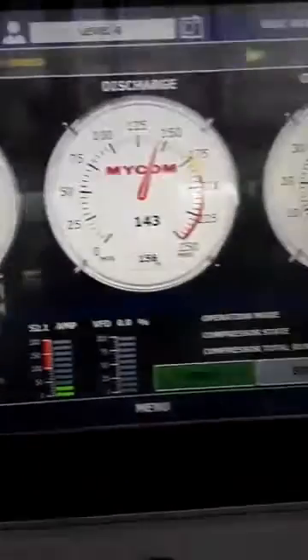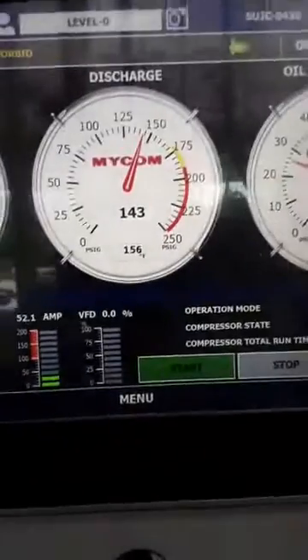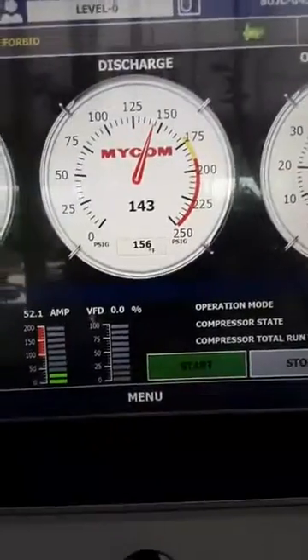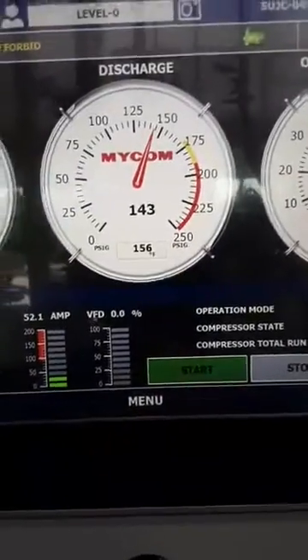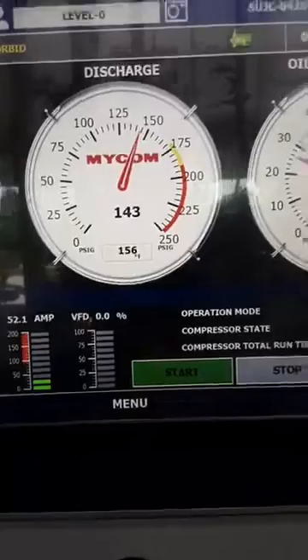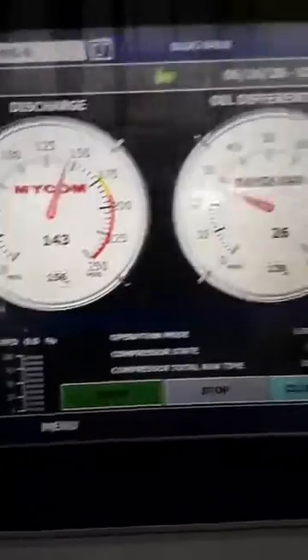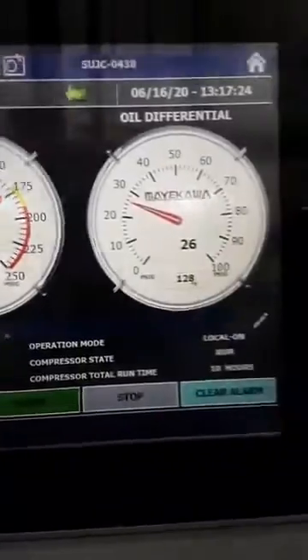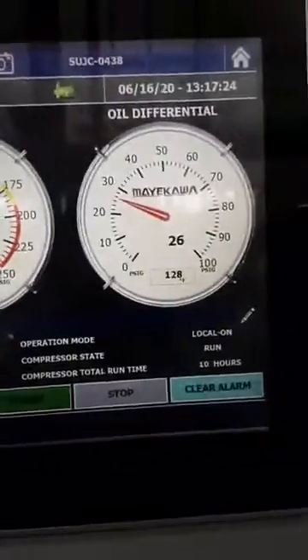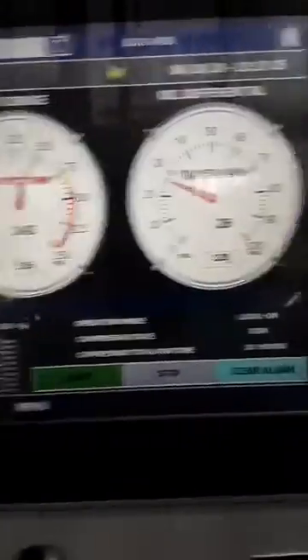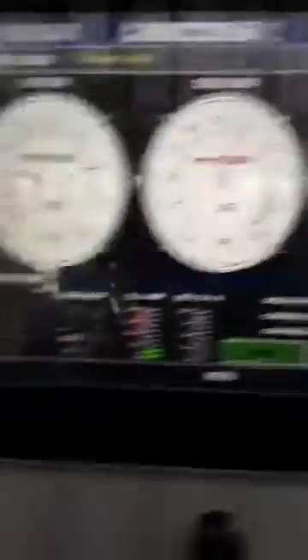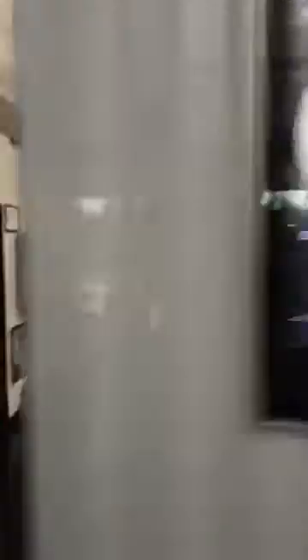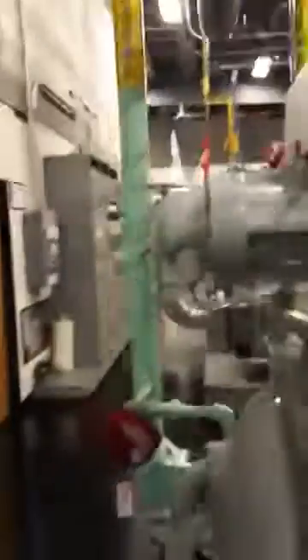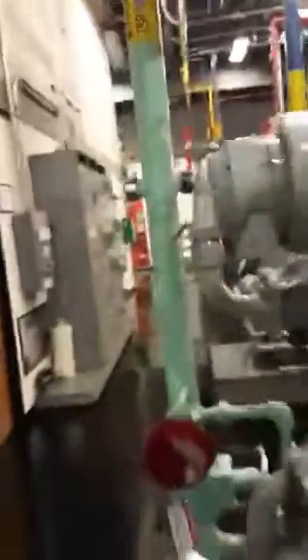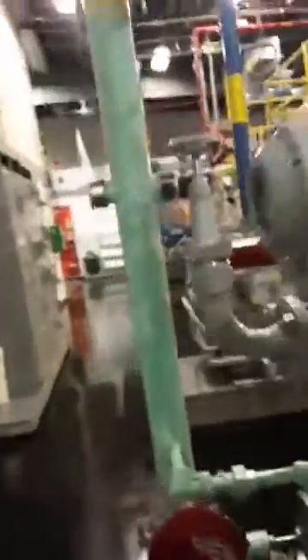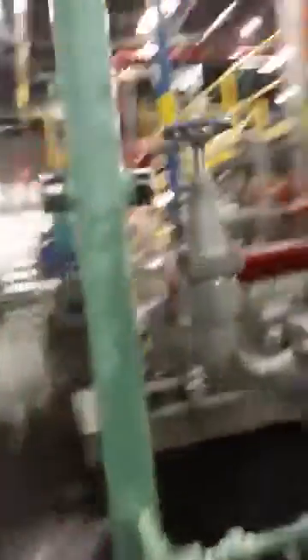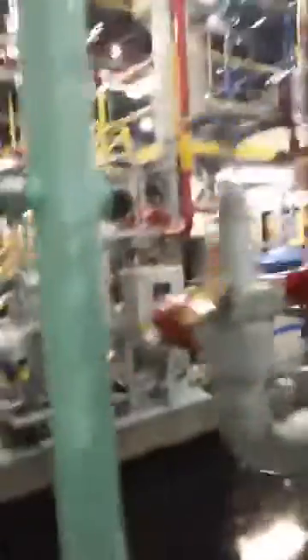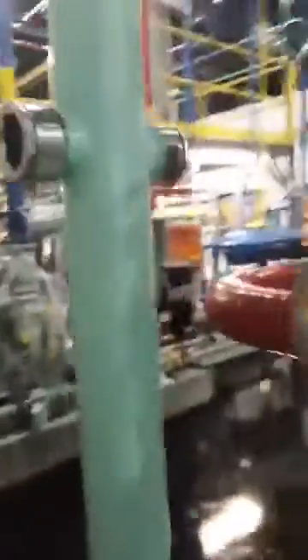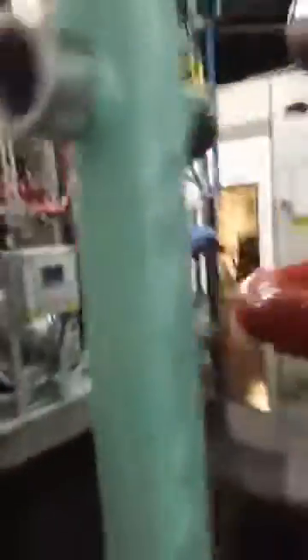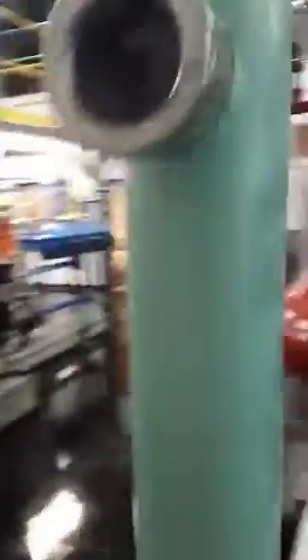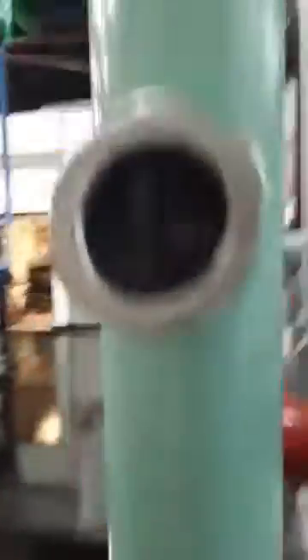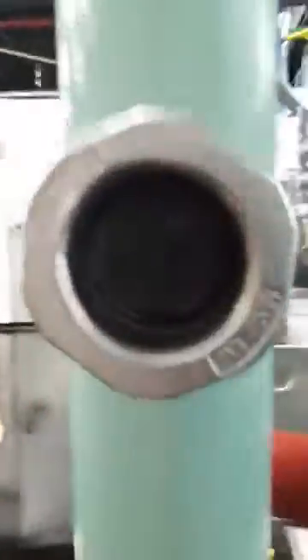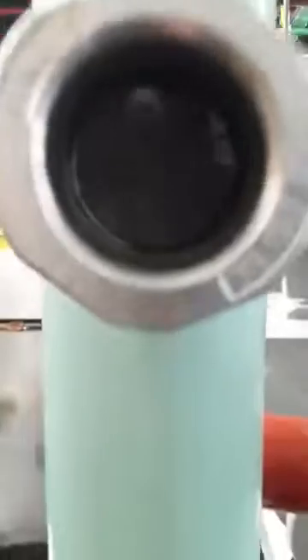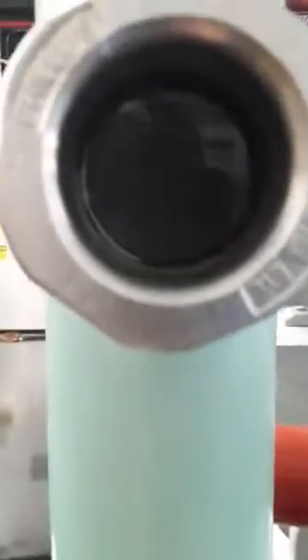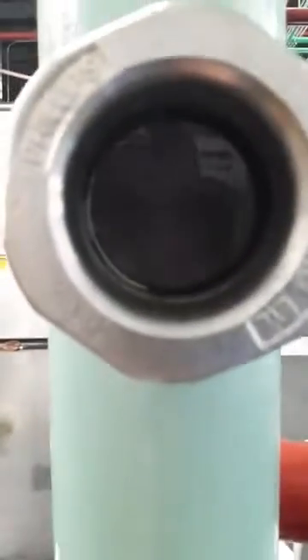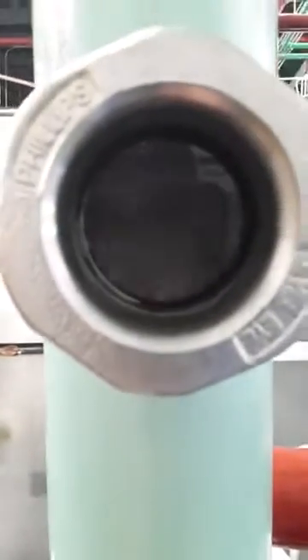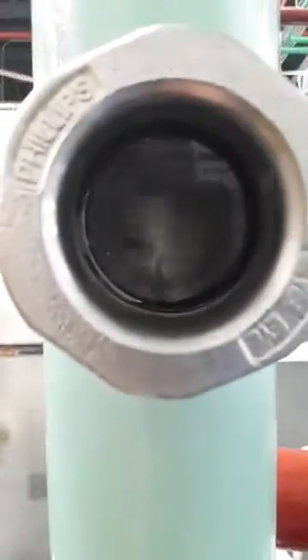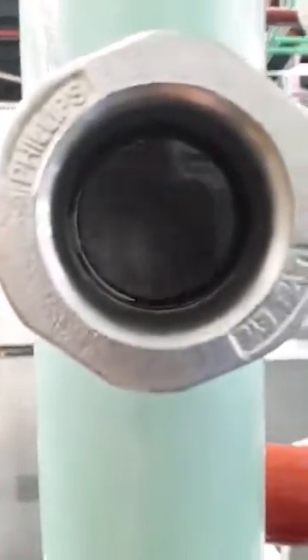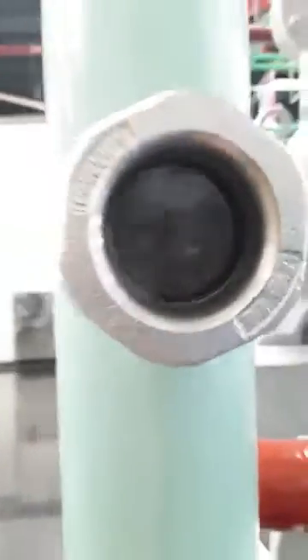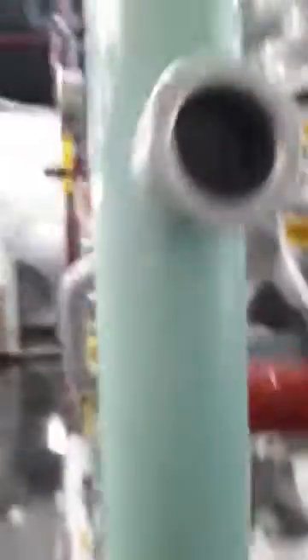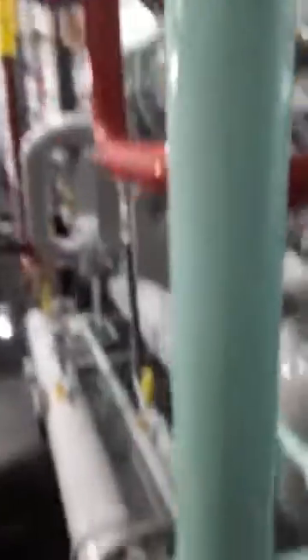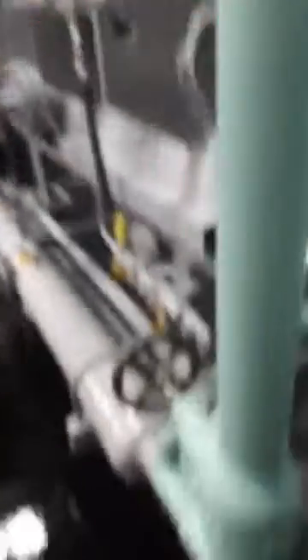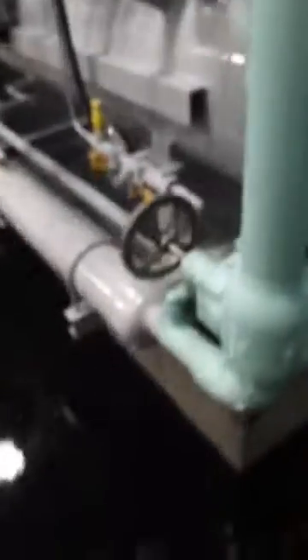Last but not least, one of the baddest sight glasses in the world — look what's happening there. That's the thermal siphon return.